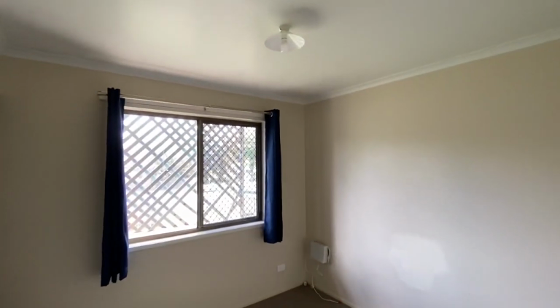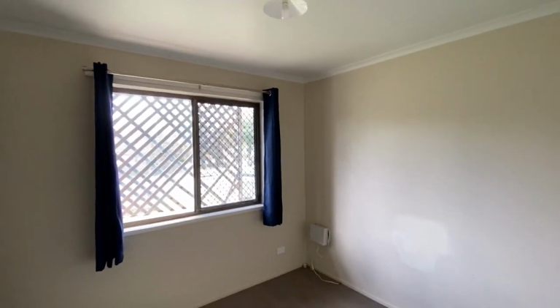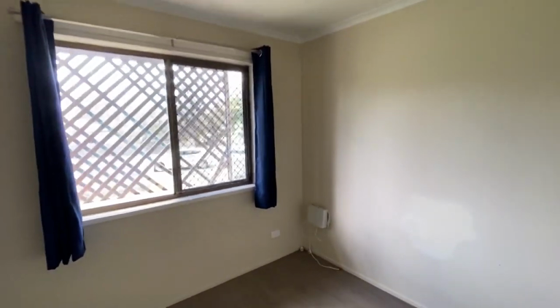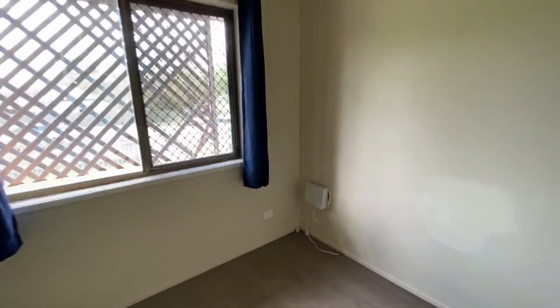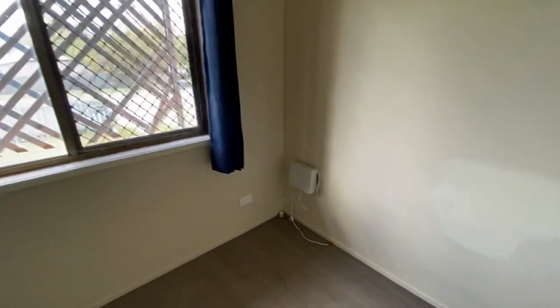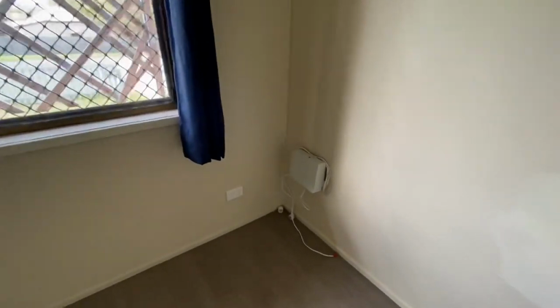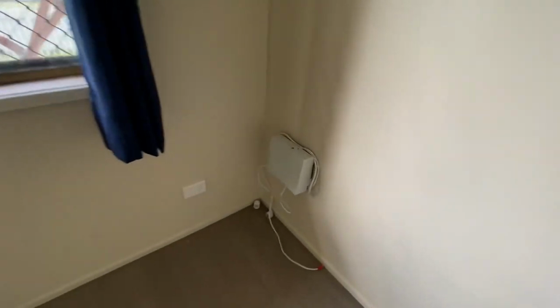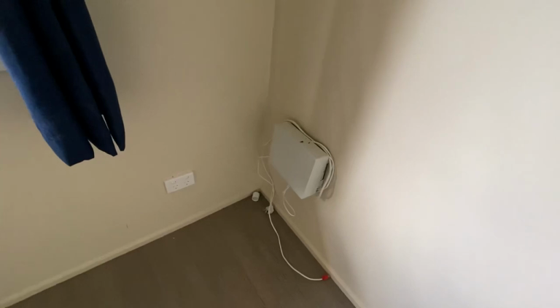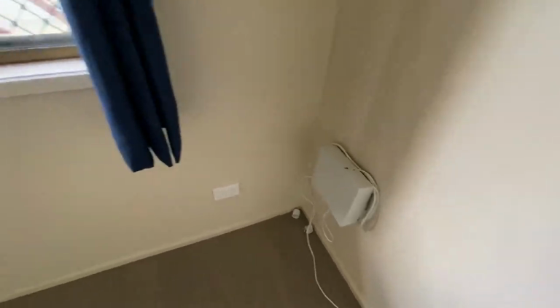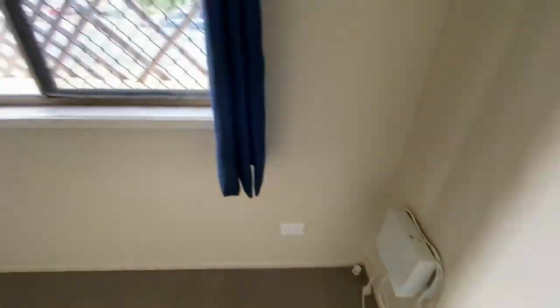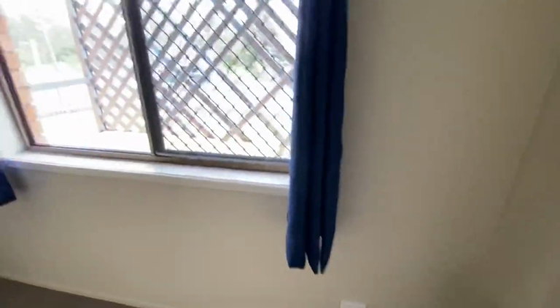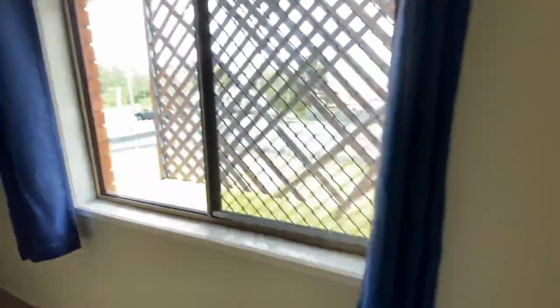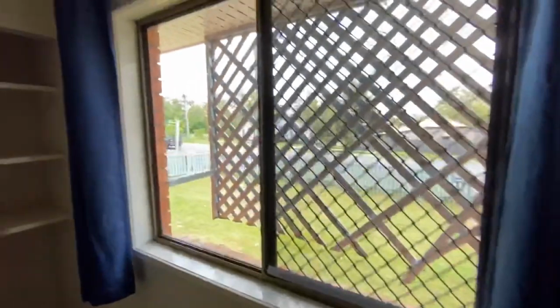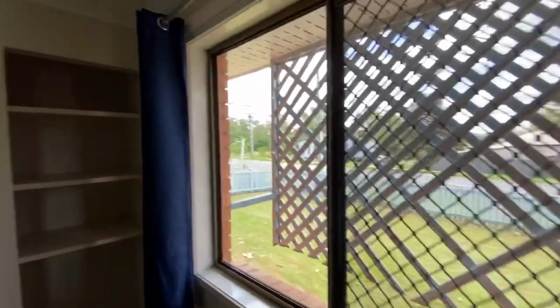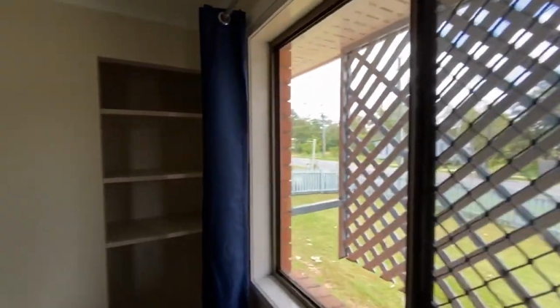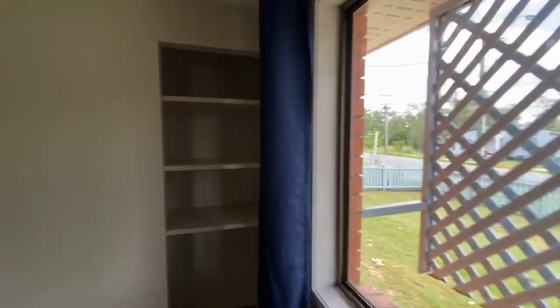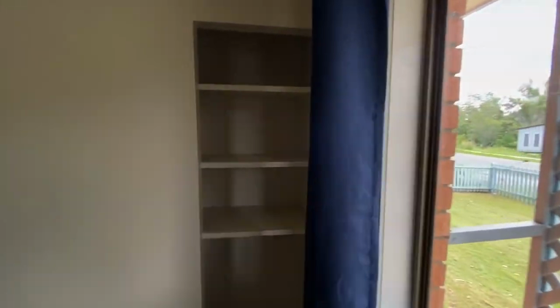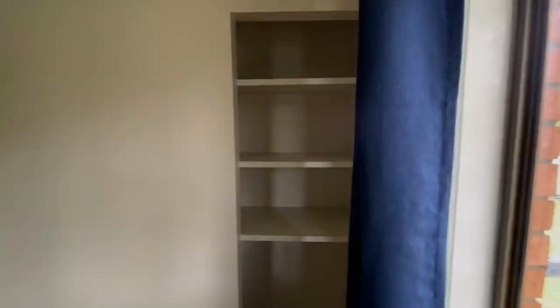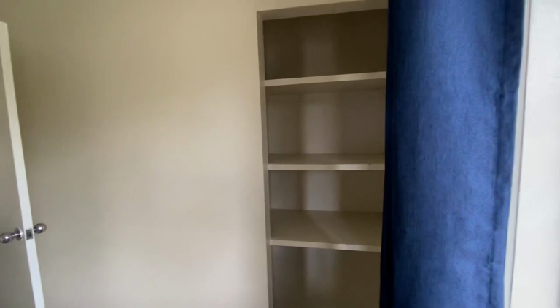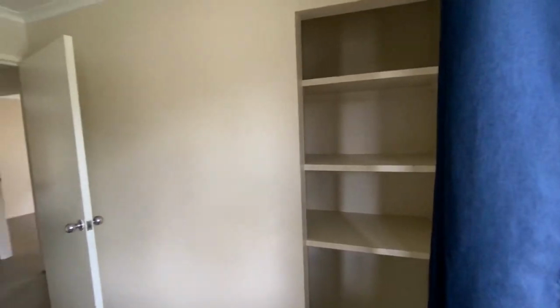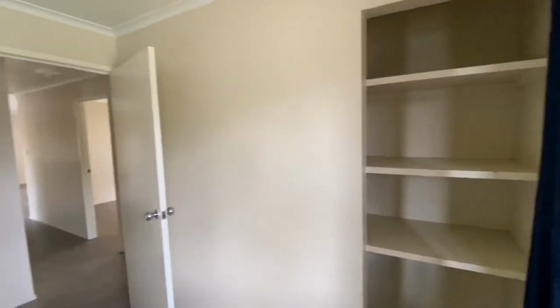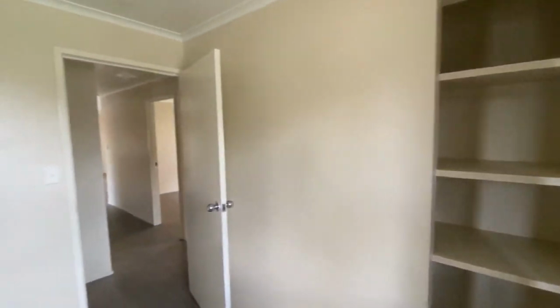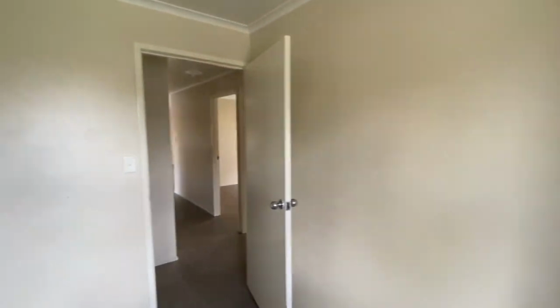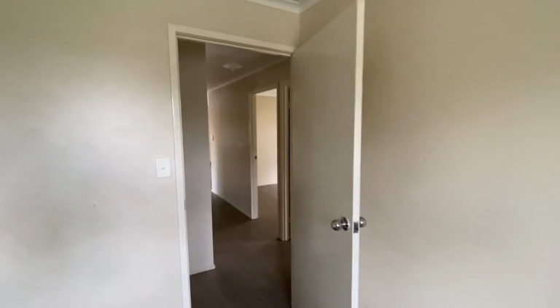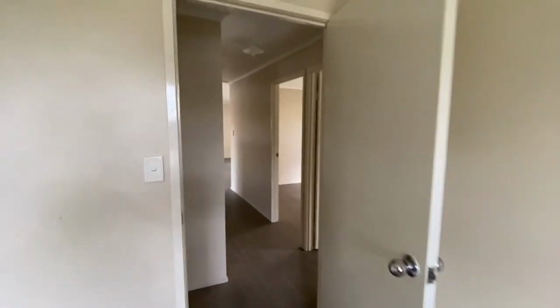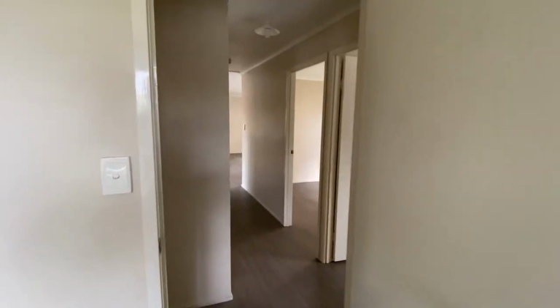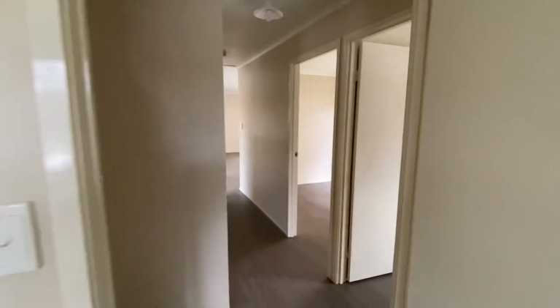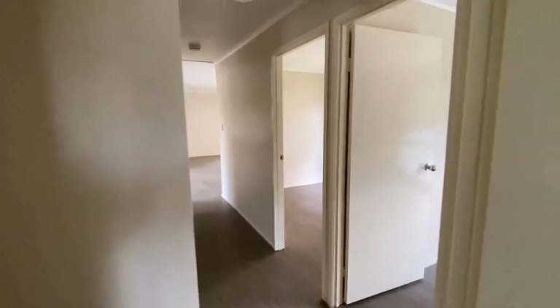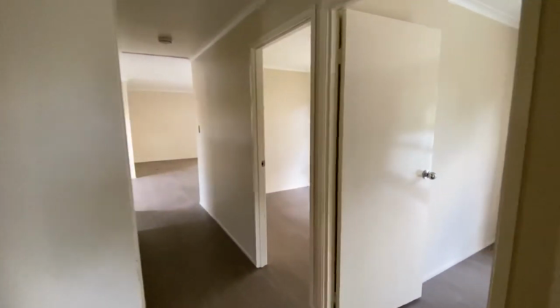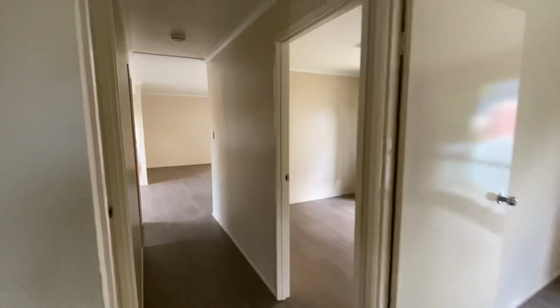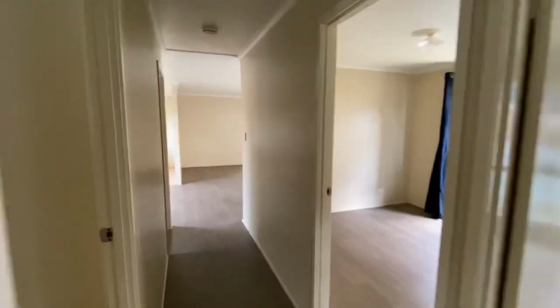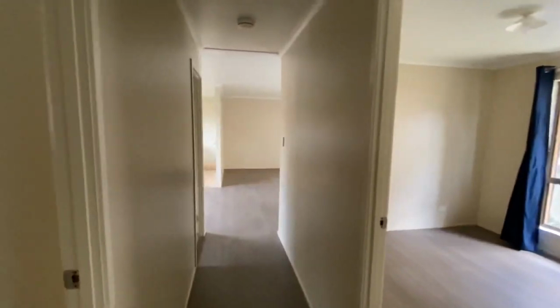As we've gone through the home, you may have noticed that it benefits from aluminium windows, all with security screens. Both the back and the front door have their own security screens as well, and recently the home was re-keyed and re-locked by a locksmith.